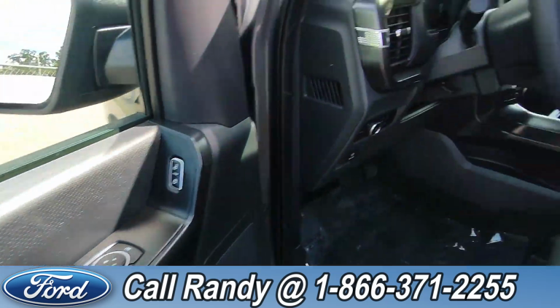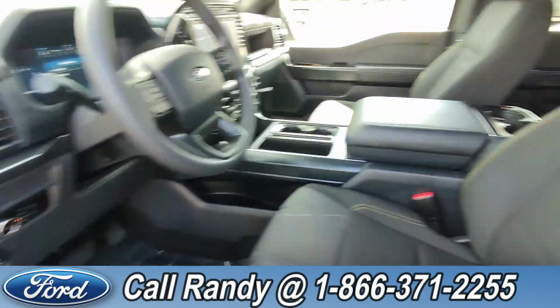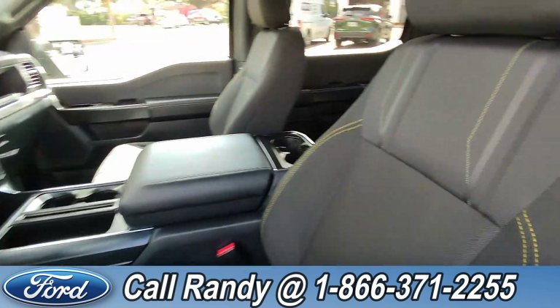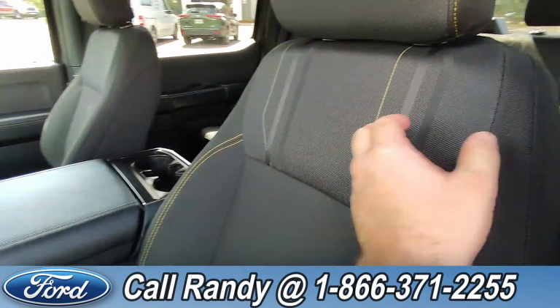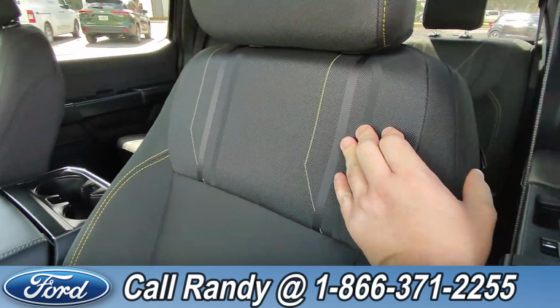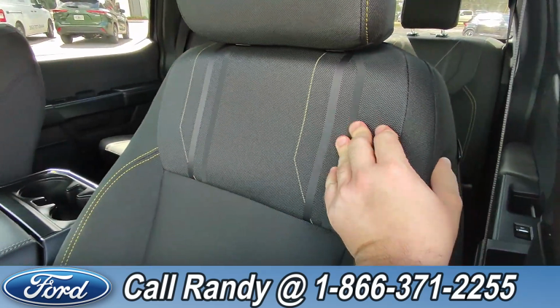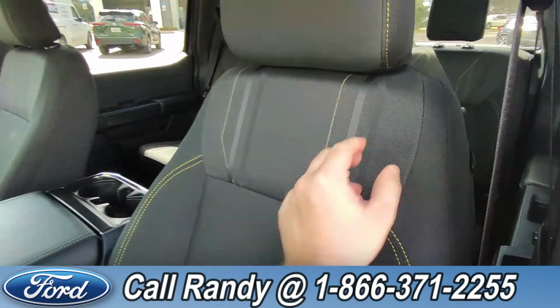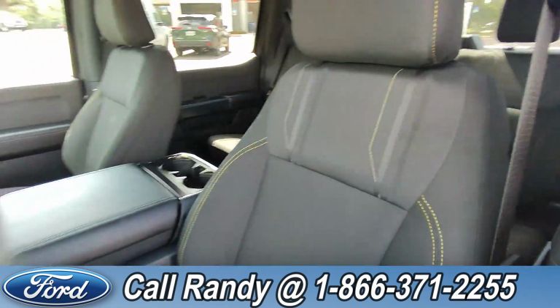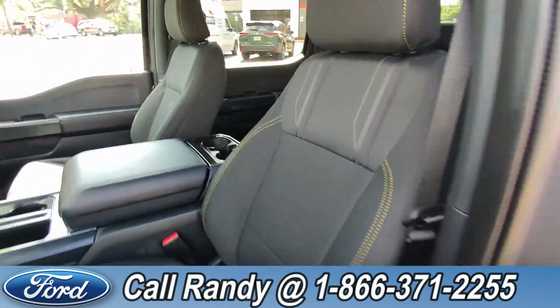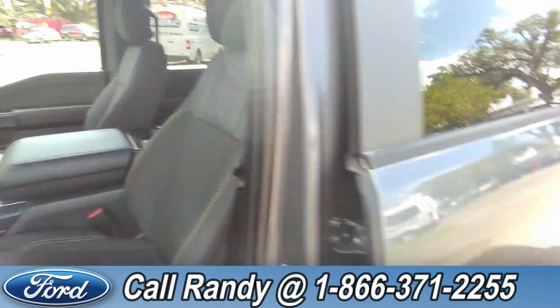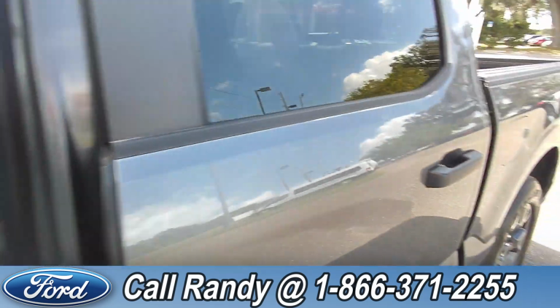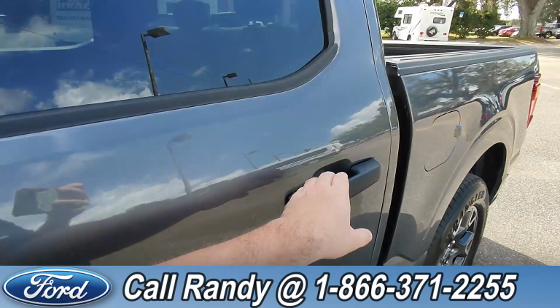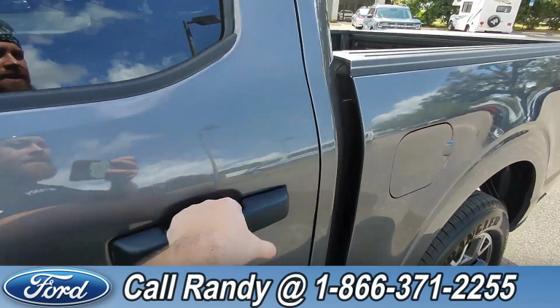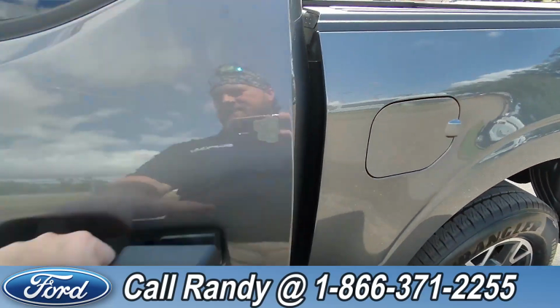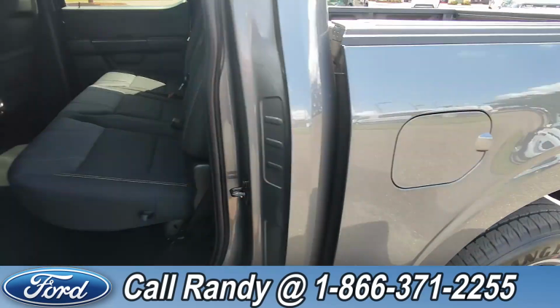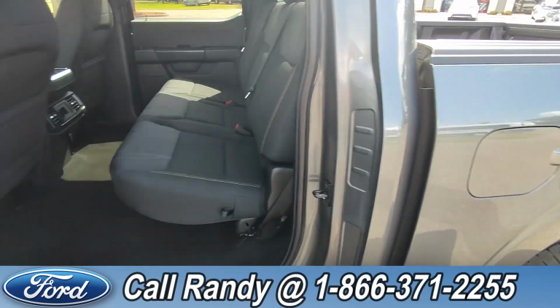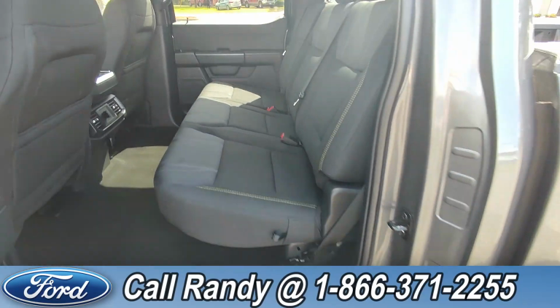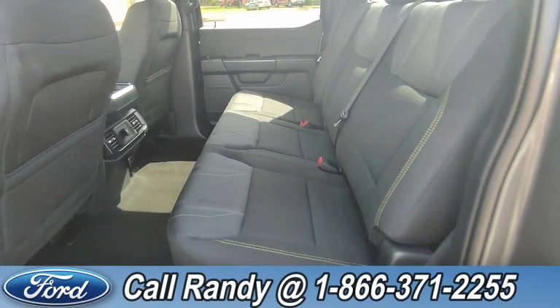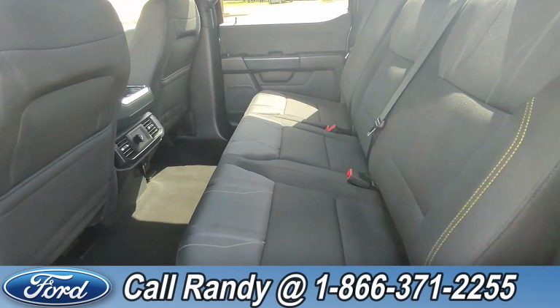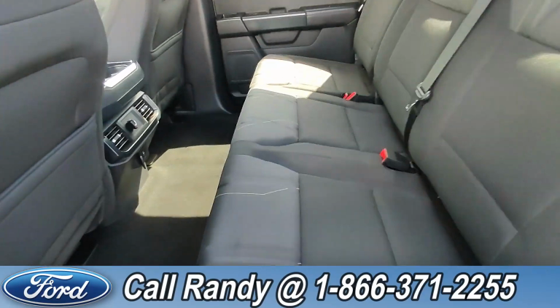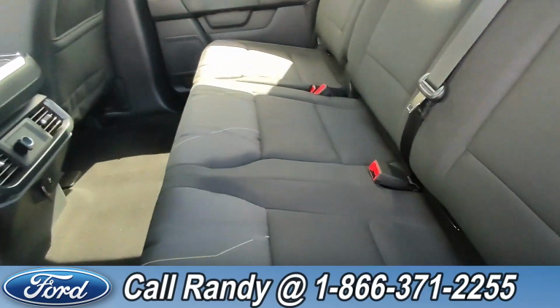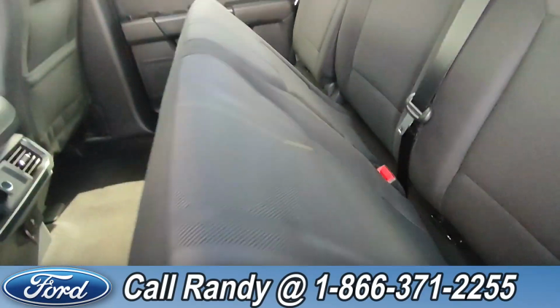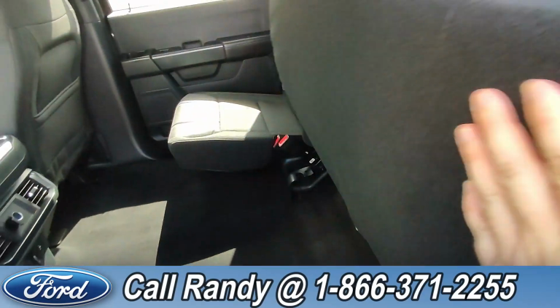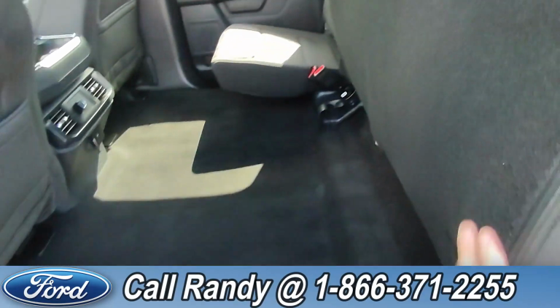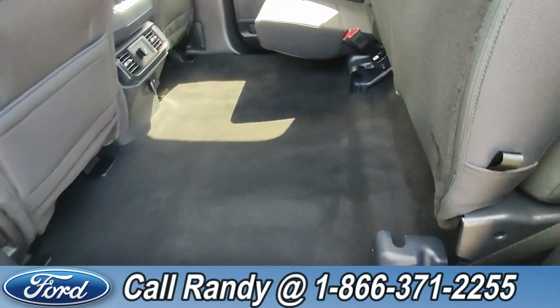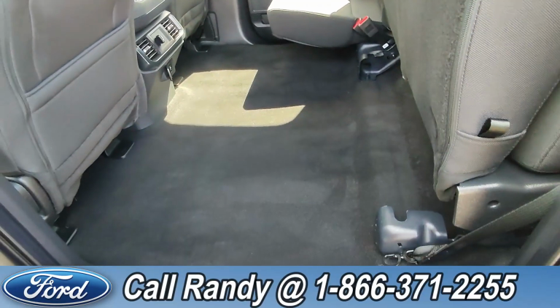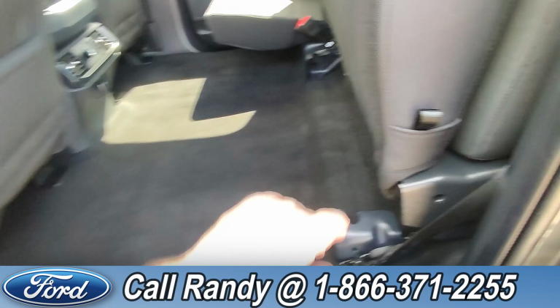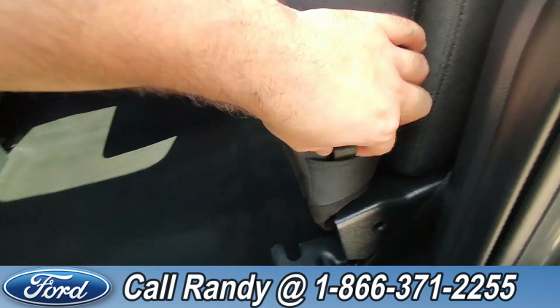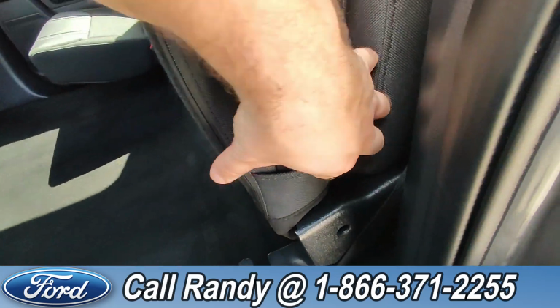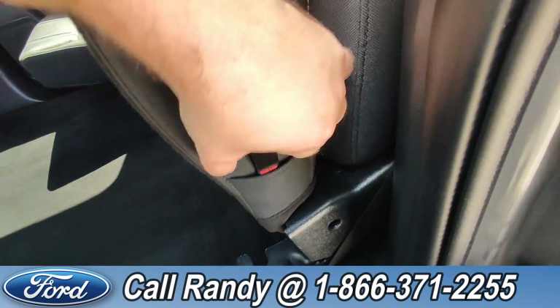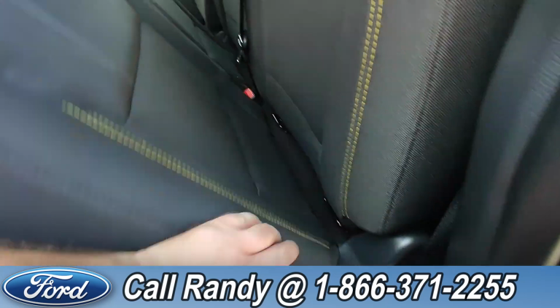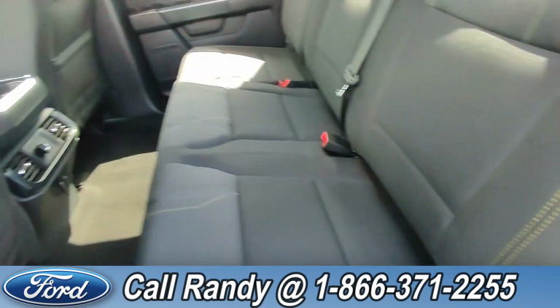The interior is black cloth. In the back we have three extra seats that can easily be folded up for more cargo space and put back down when you have passengers.